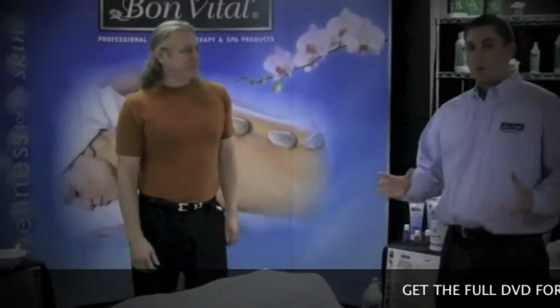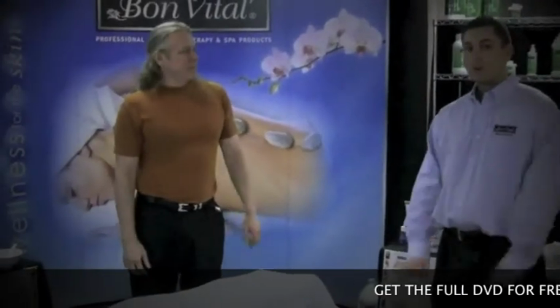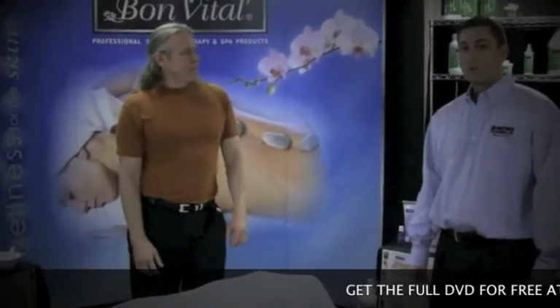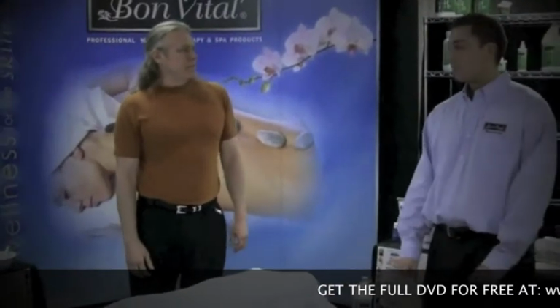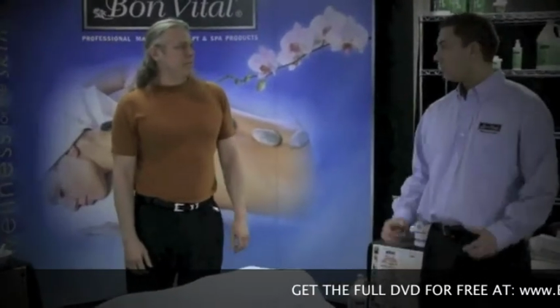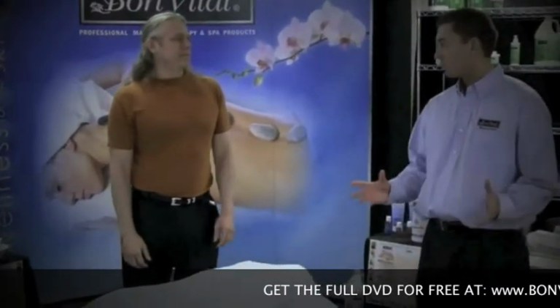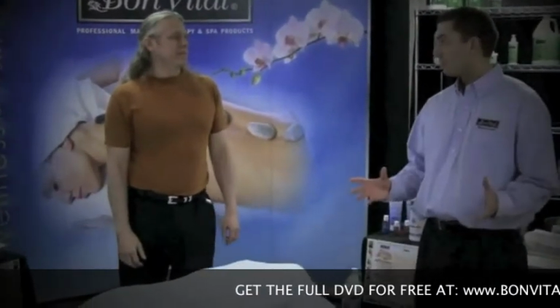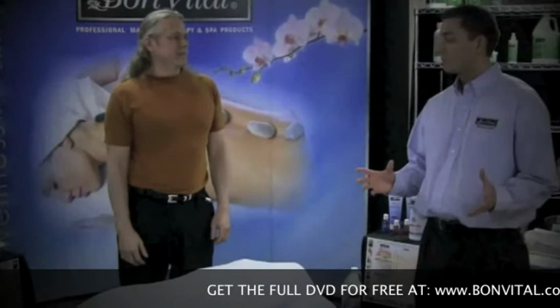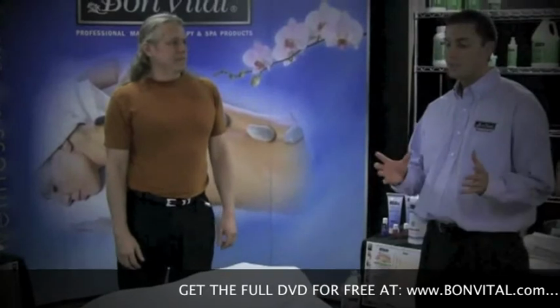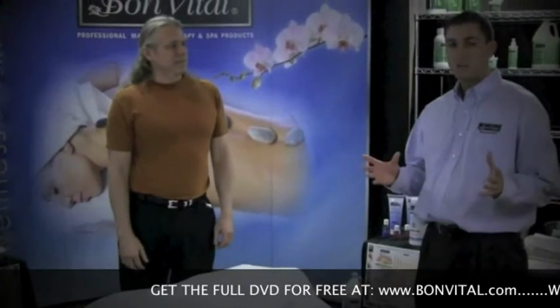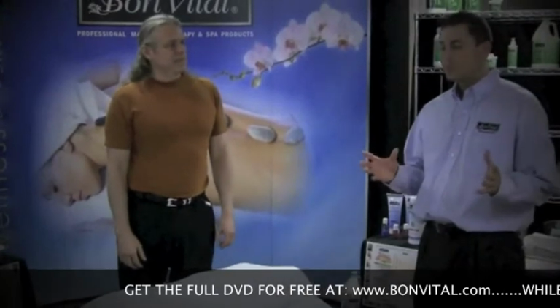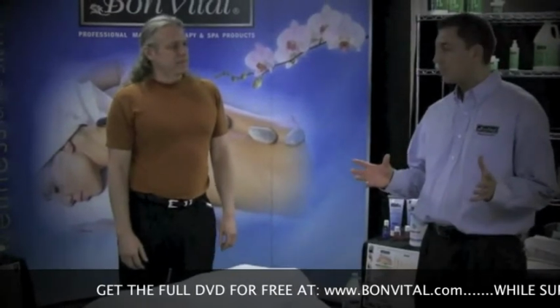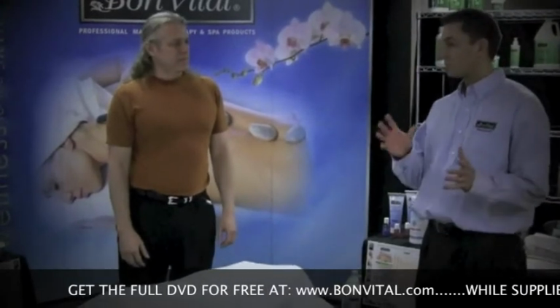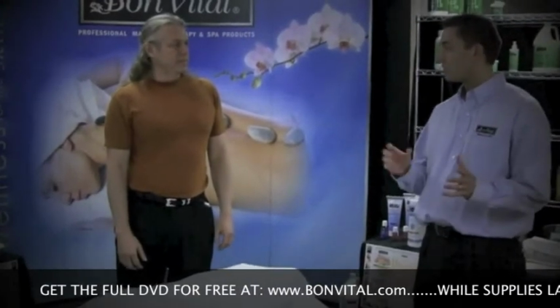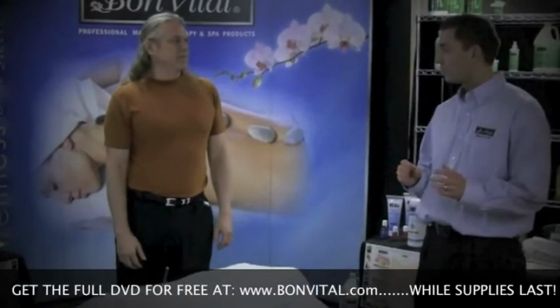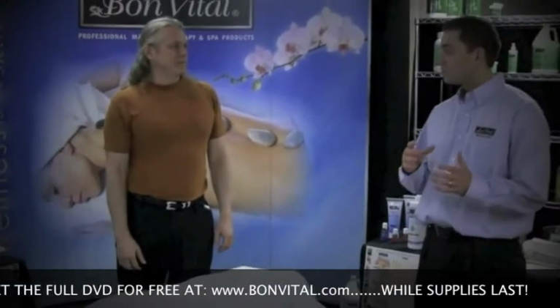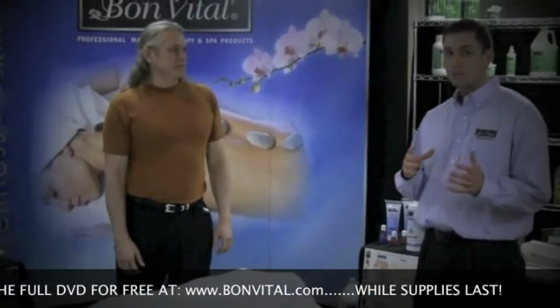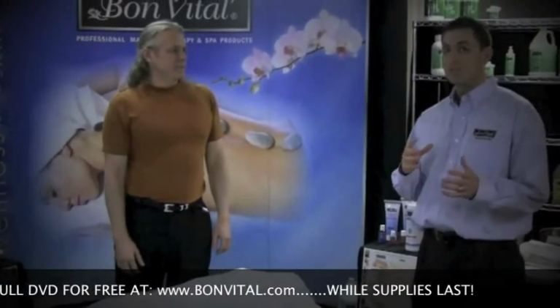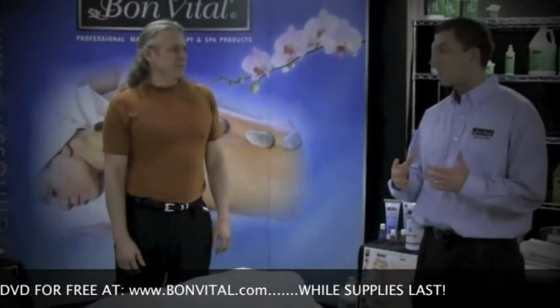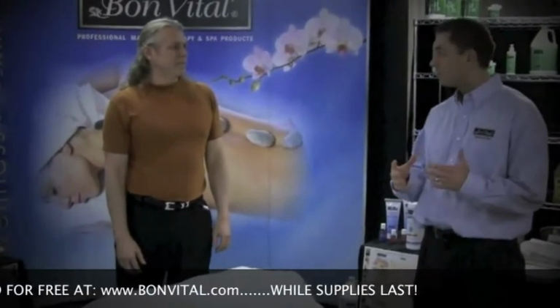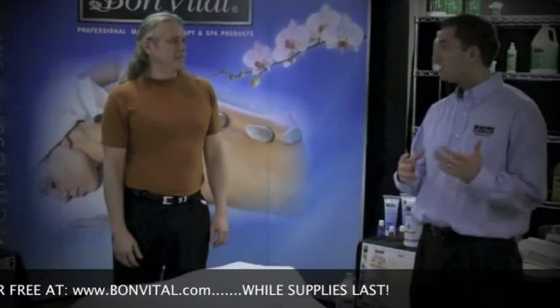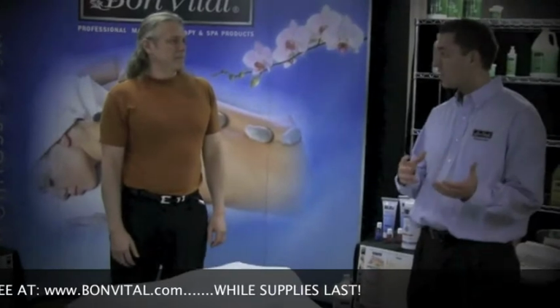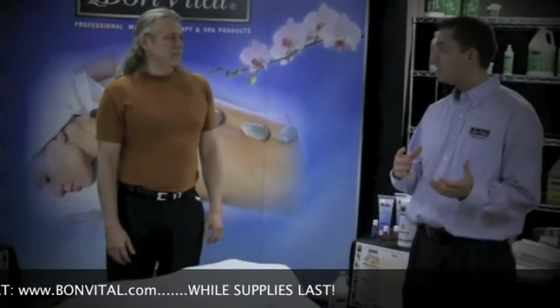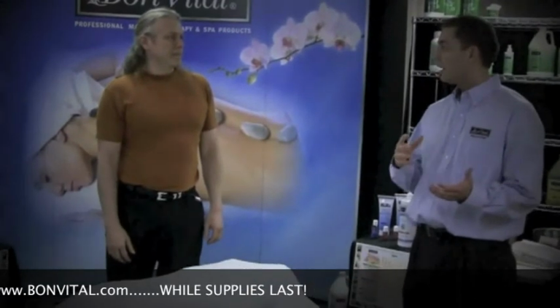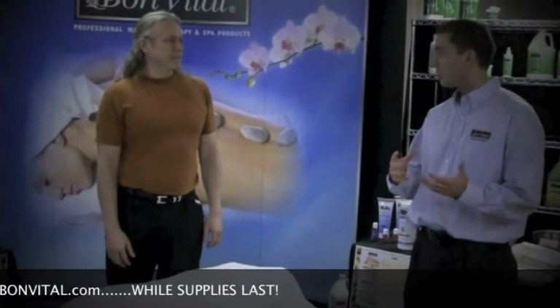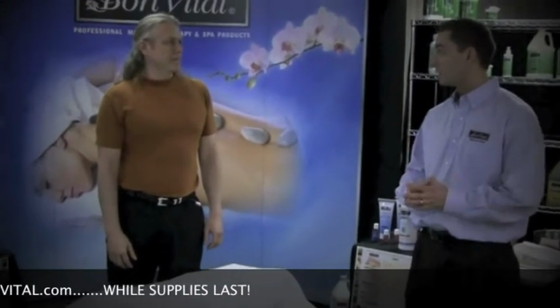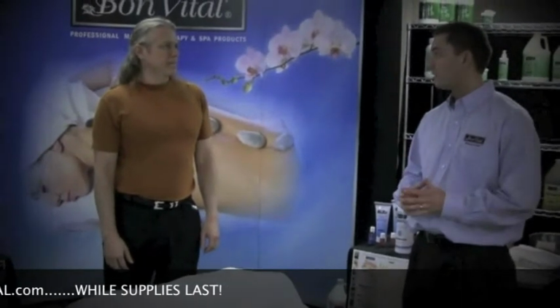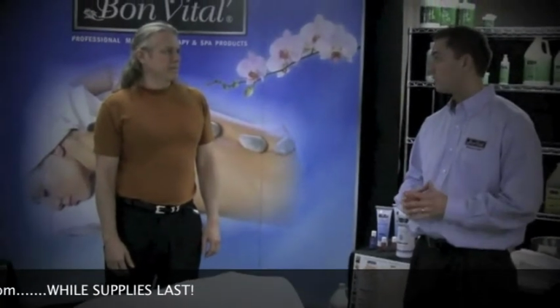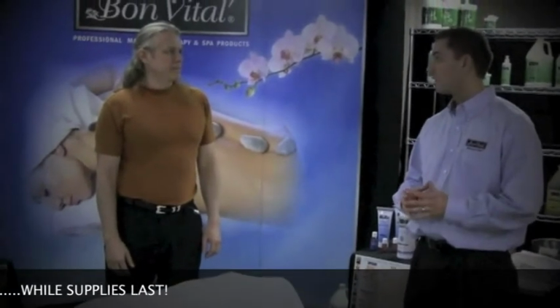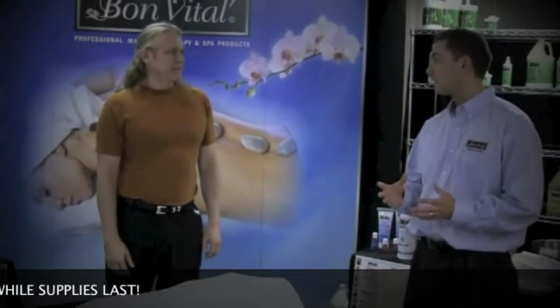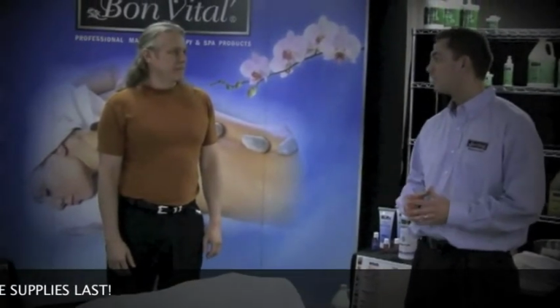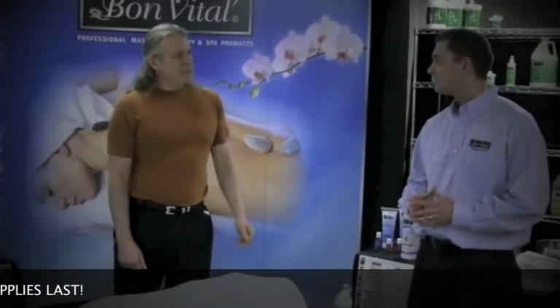We just talked about the different Bonvital massage creams and we'd like you to do a couple different demos with several of the creams, showing us the different viscosities, the glides, and how they perform during the different massage modality applications. I'd be happy to.